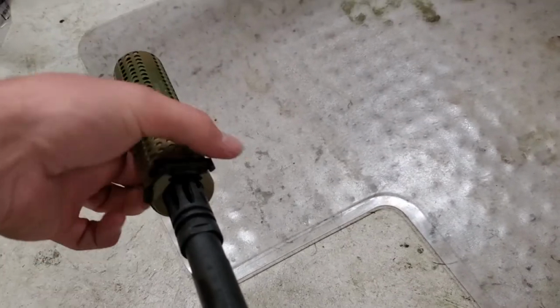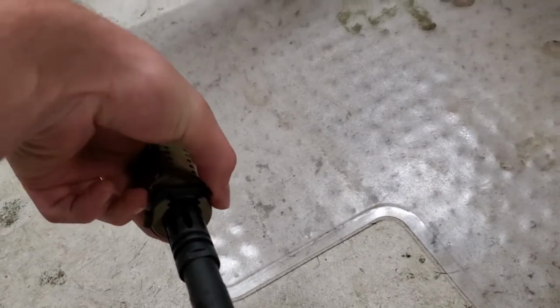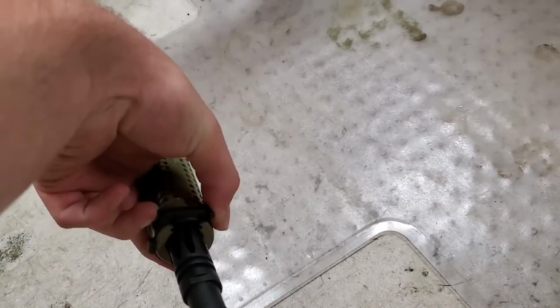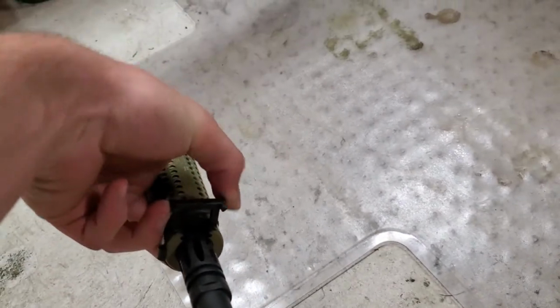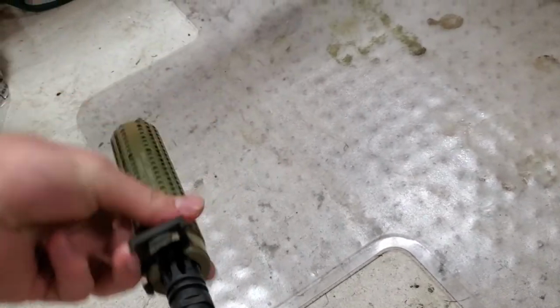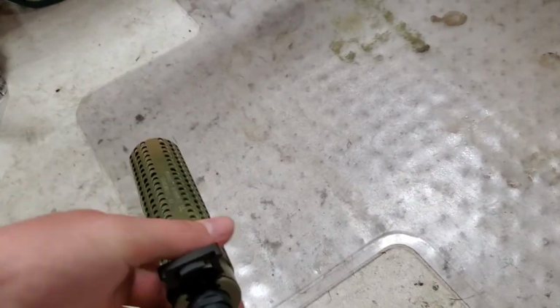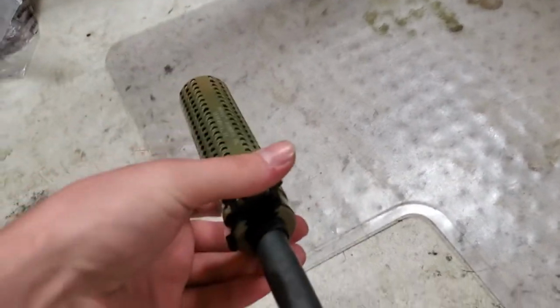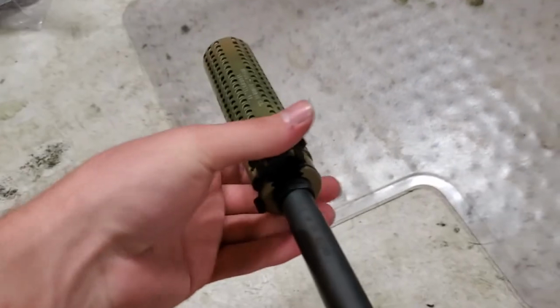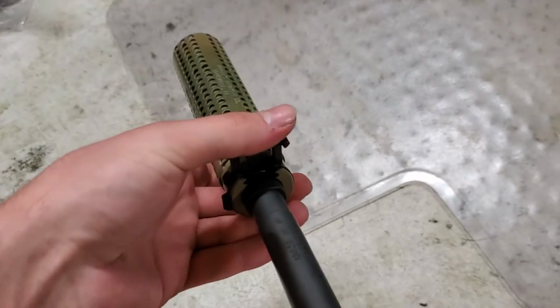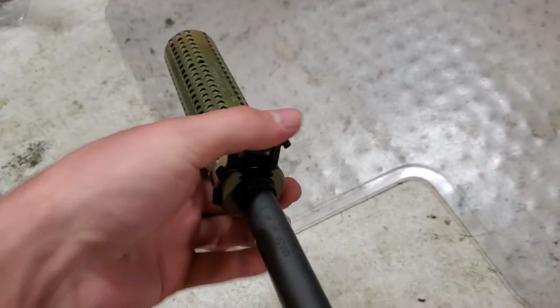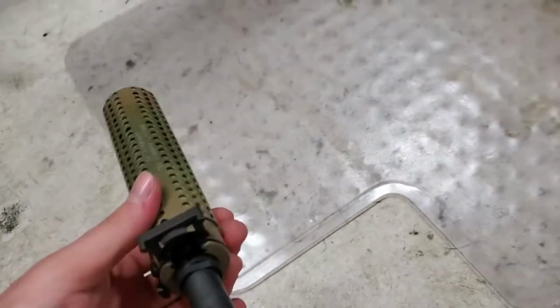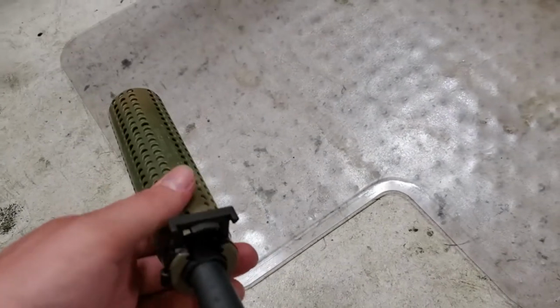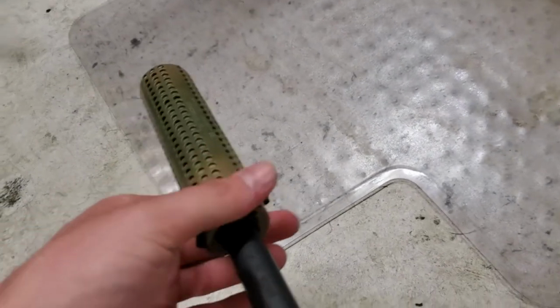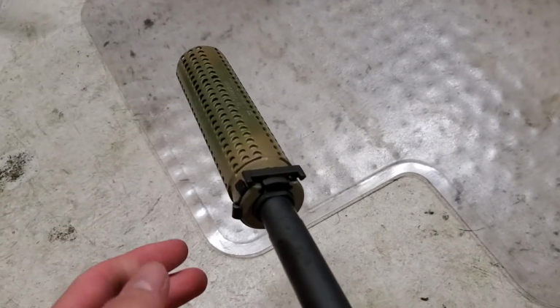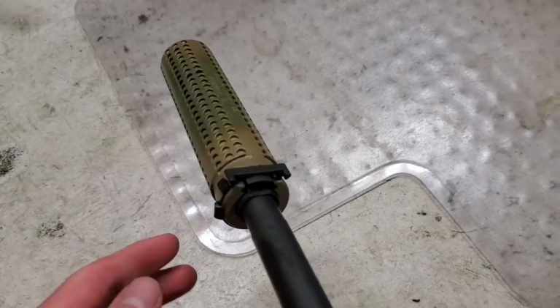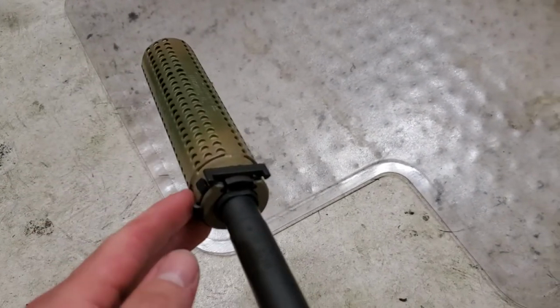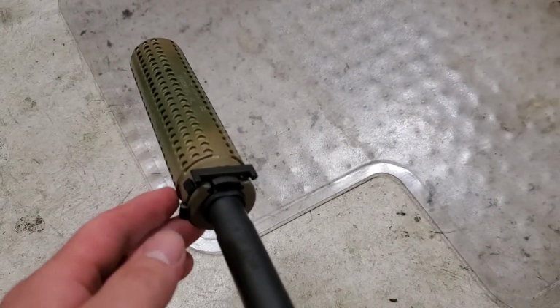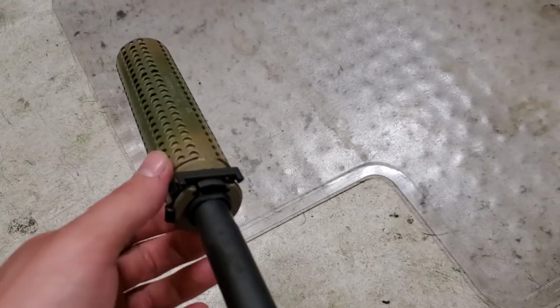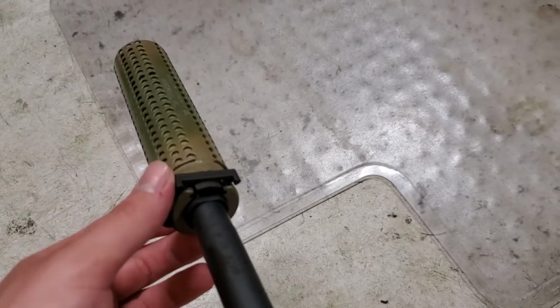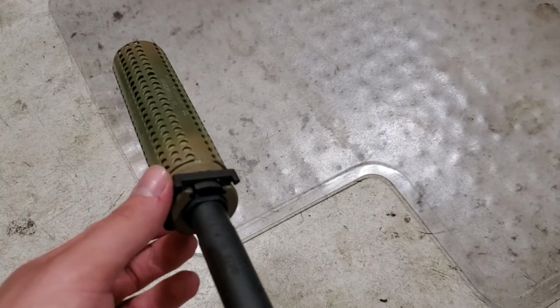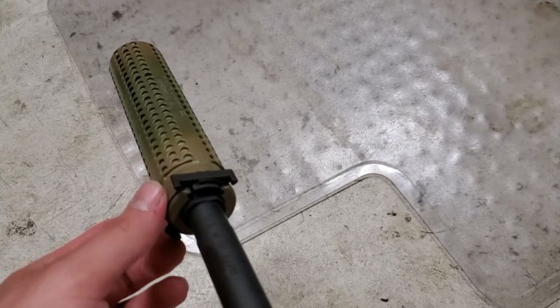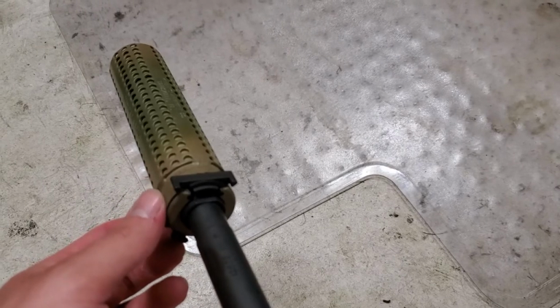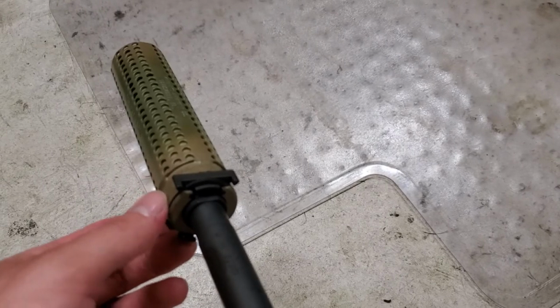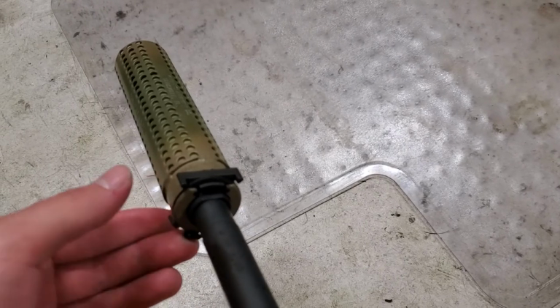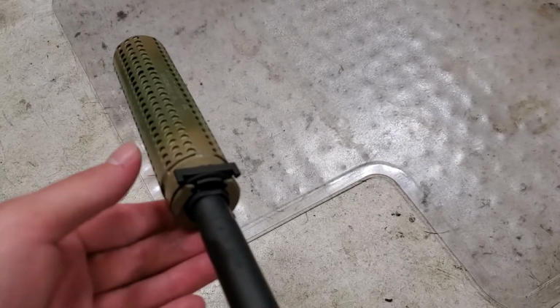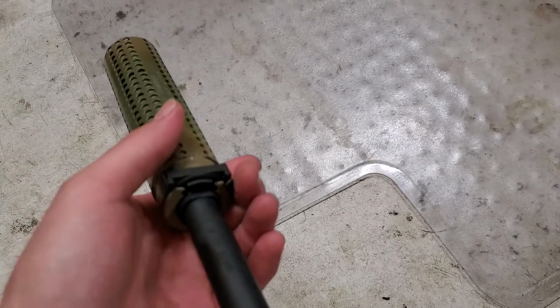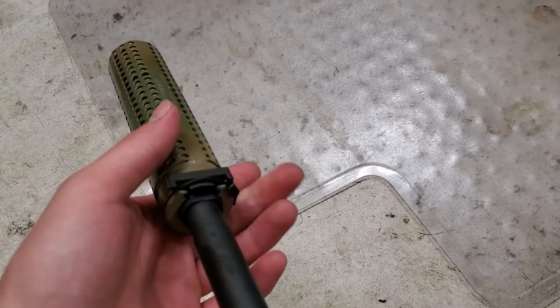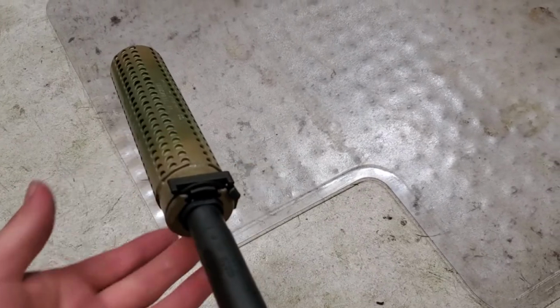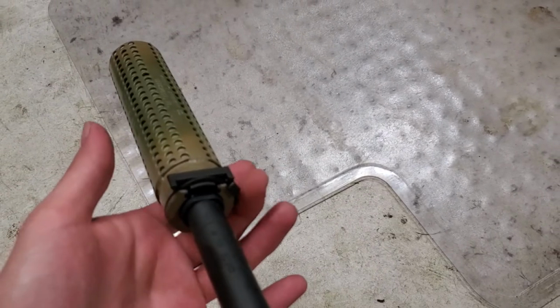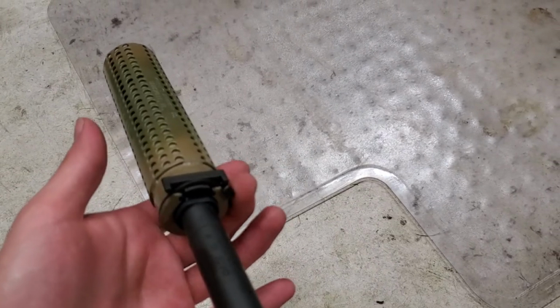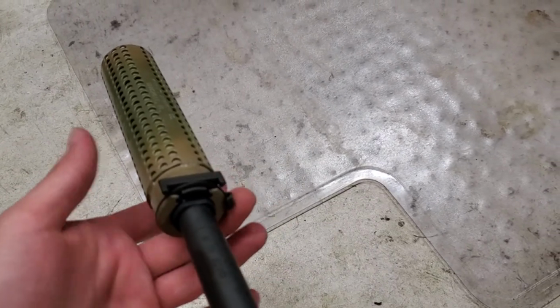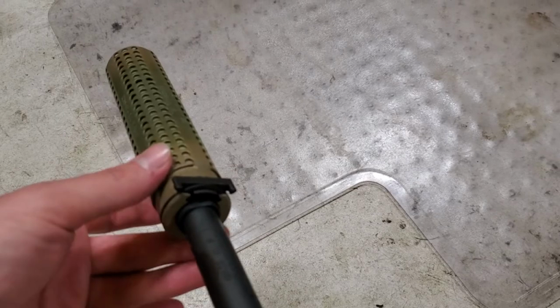Let me get this in position — there we go. When I went to turn the collar, it was tougher to push into position and latch in, and then it was tougher to unlatch.